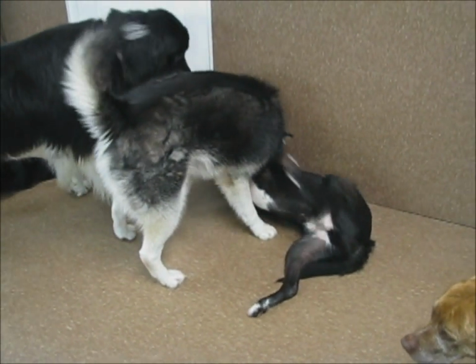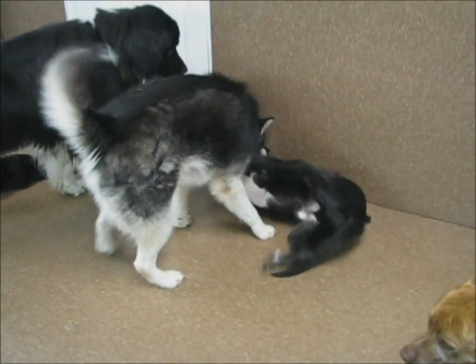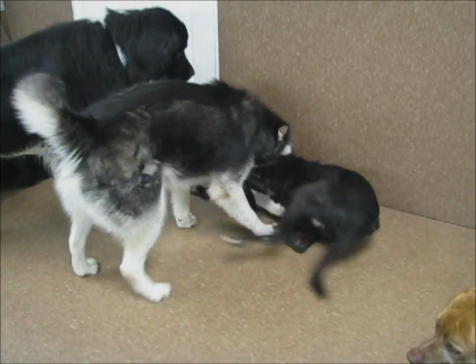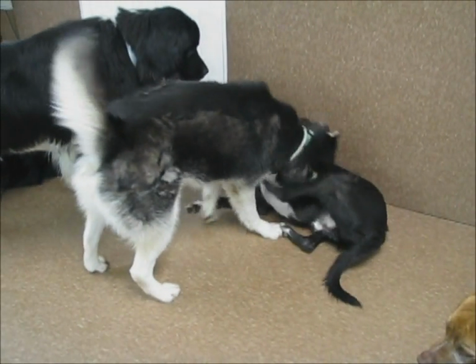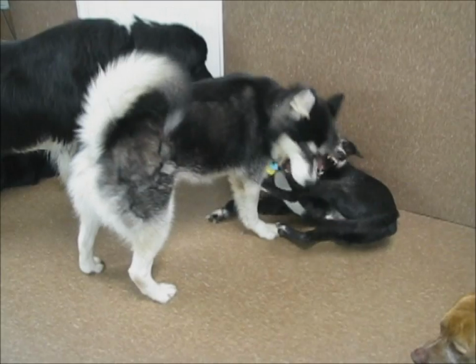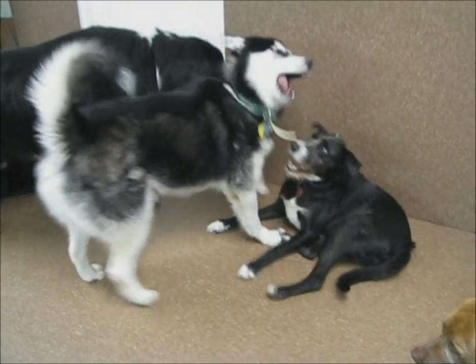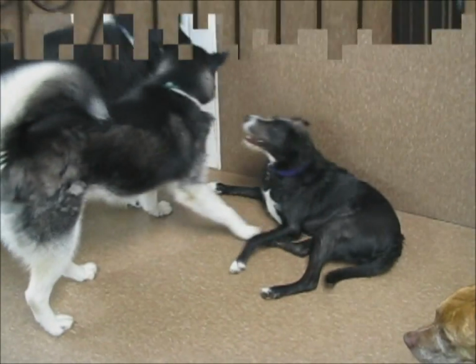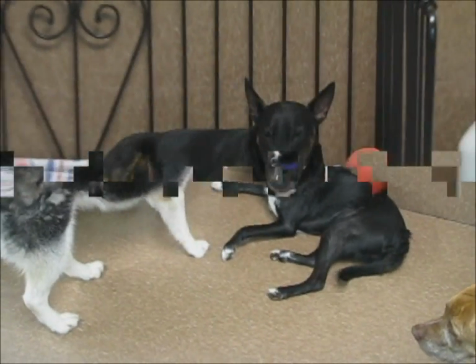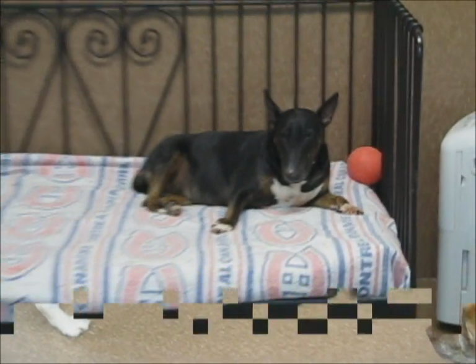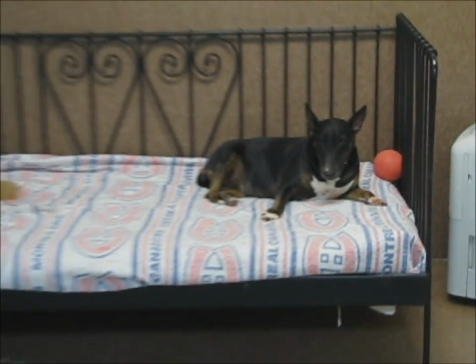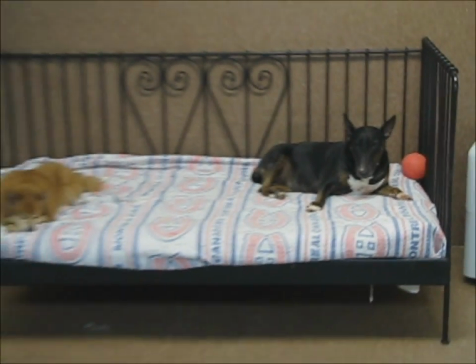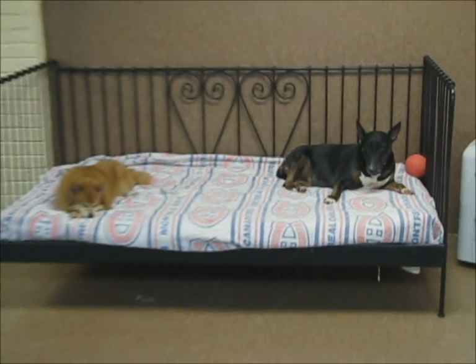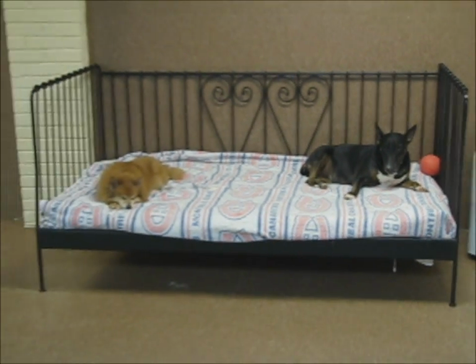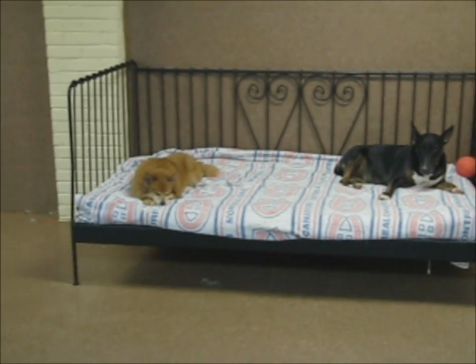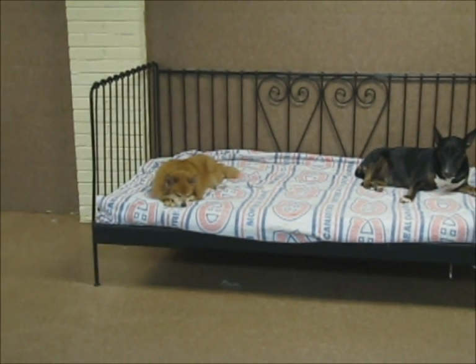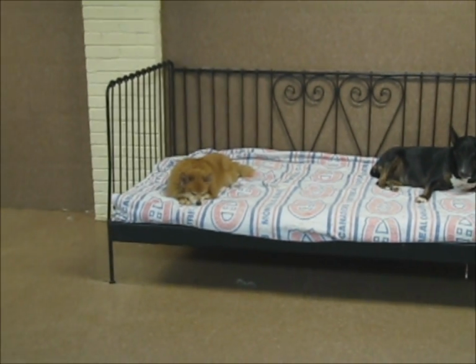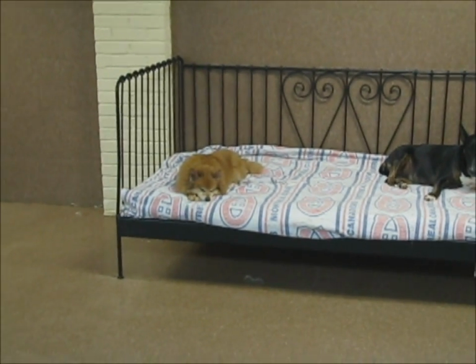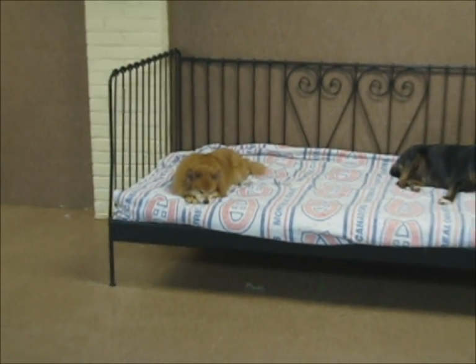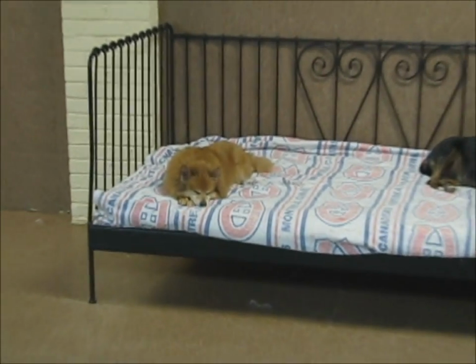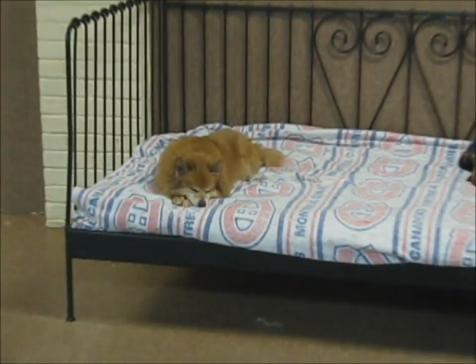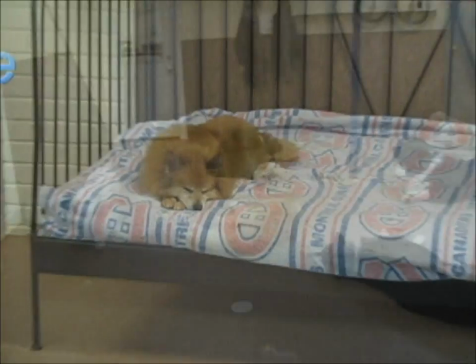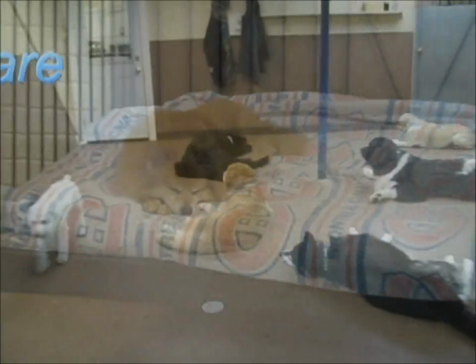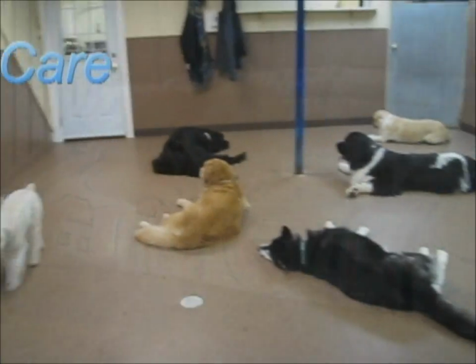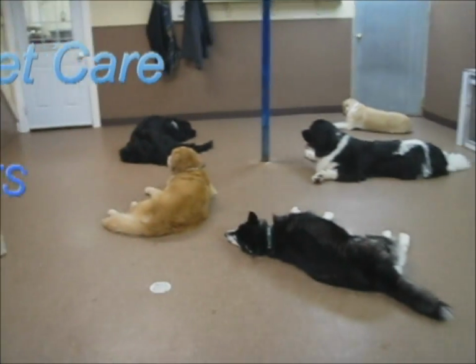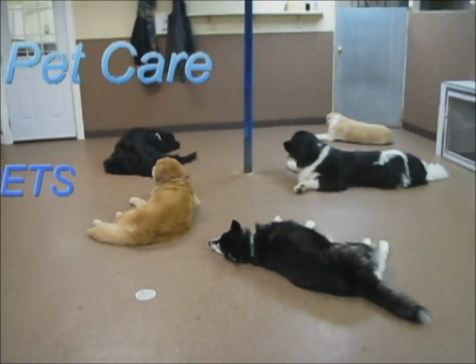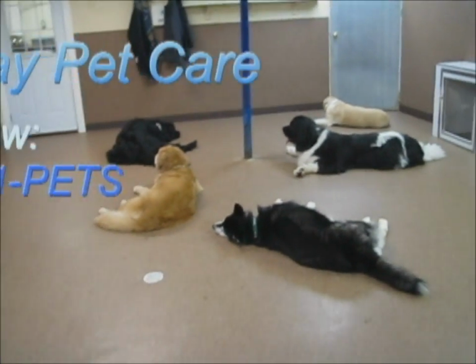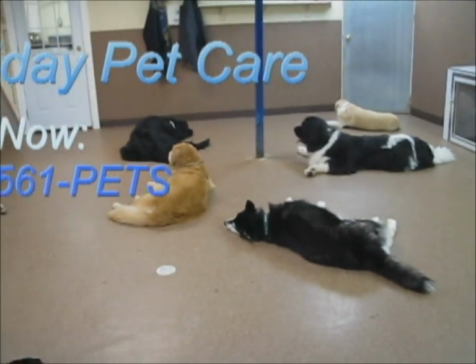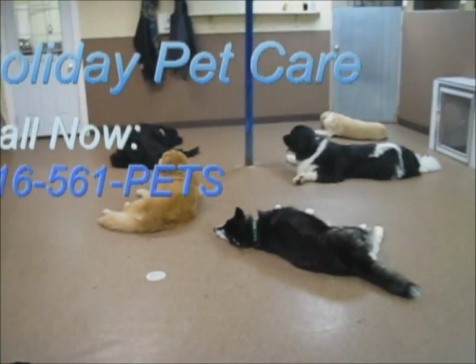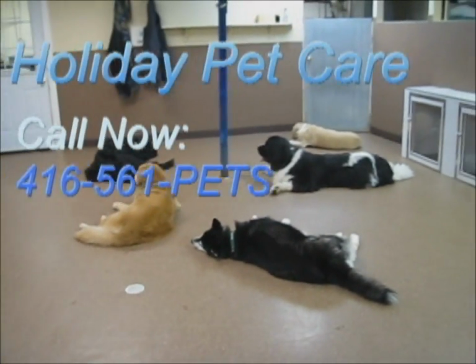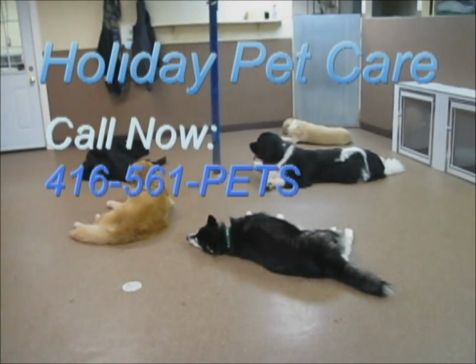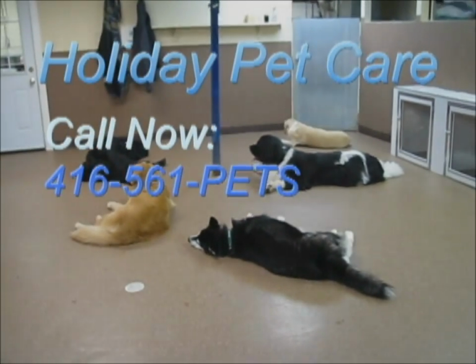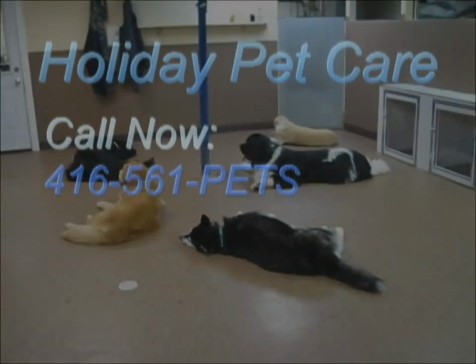There's a whole lot of wrestling that goes on in that room. So the next time you go on vacation, or perhaps you just work really long hours, send your pet to Holiday Pet Care — because your pet deserves a holiday too.